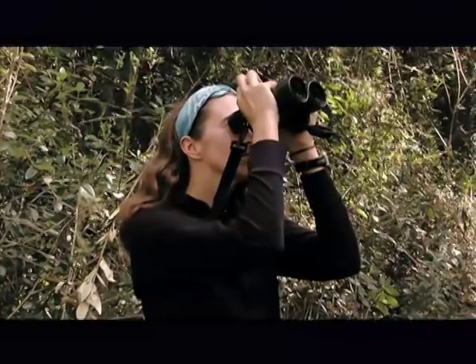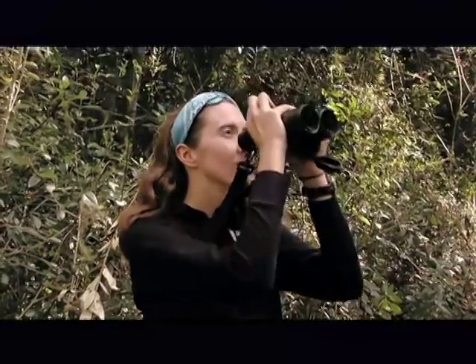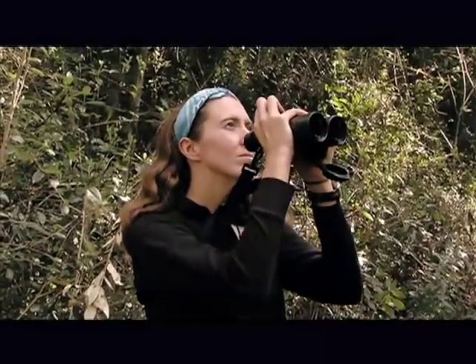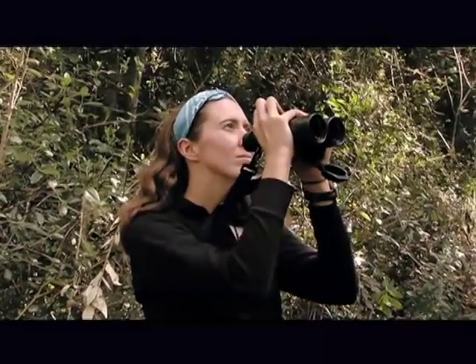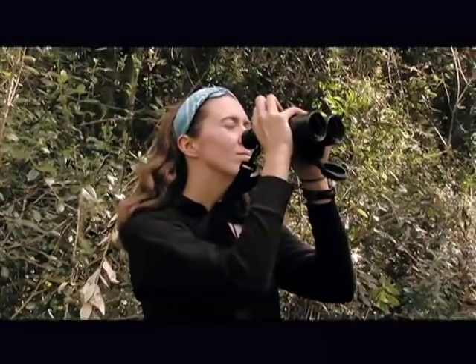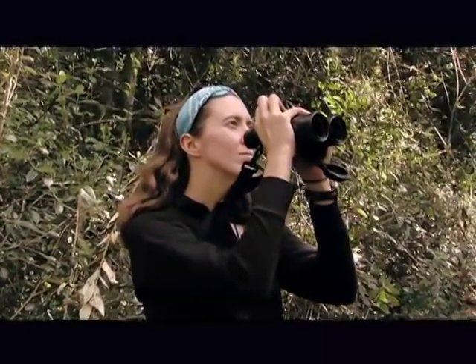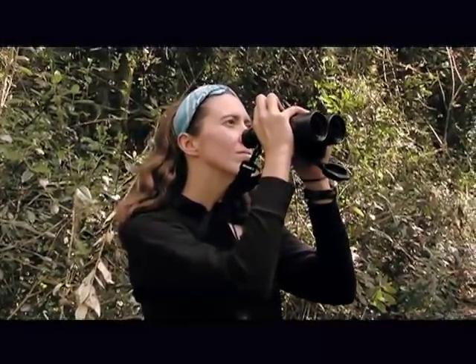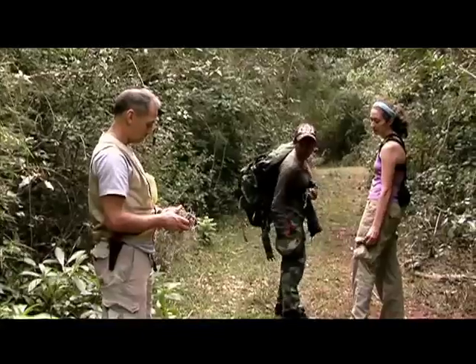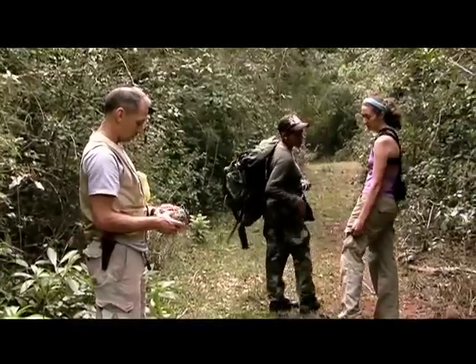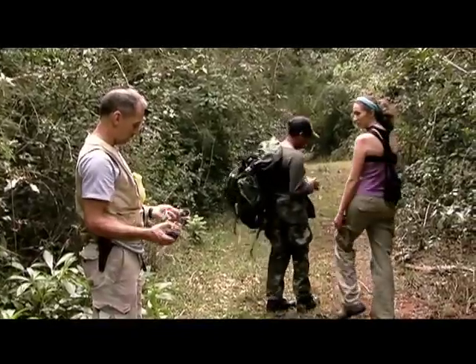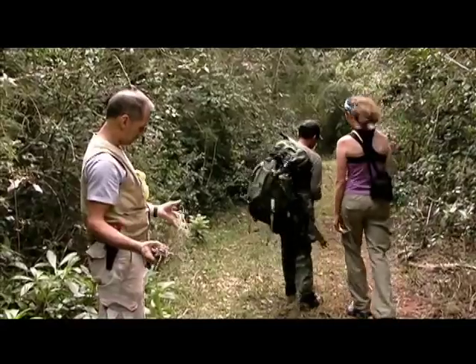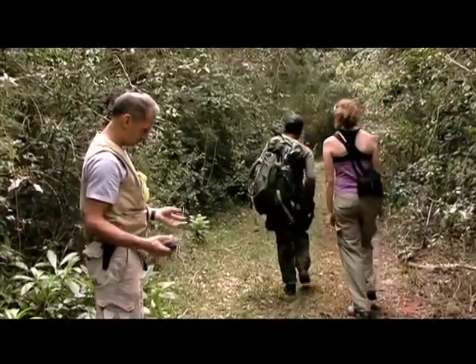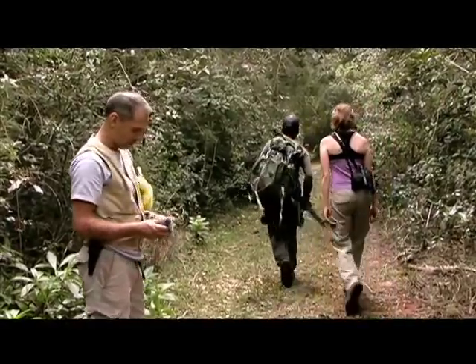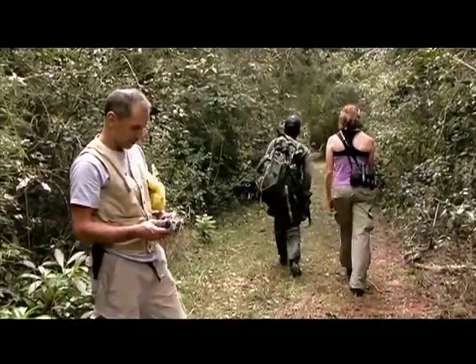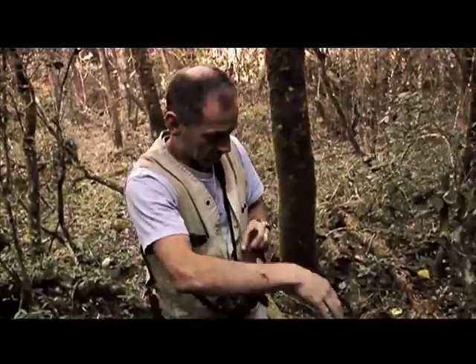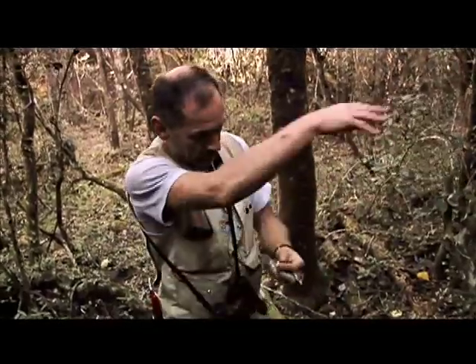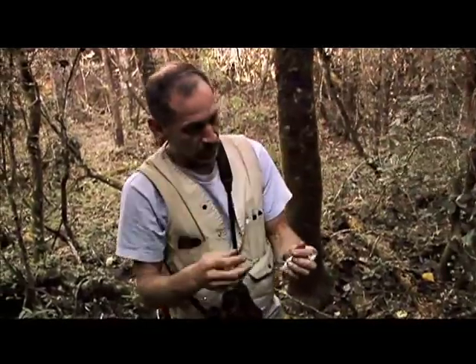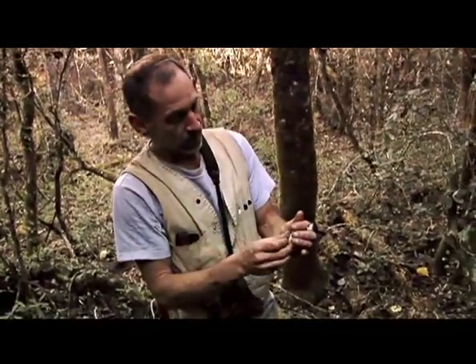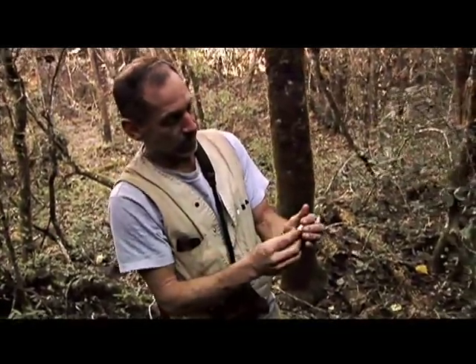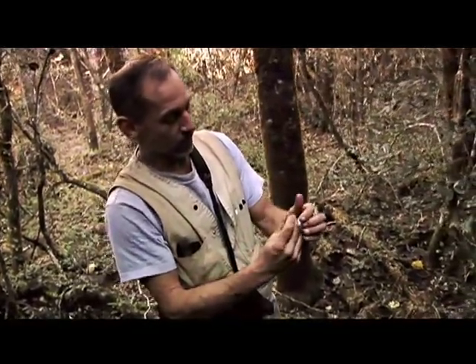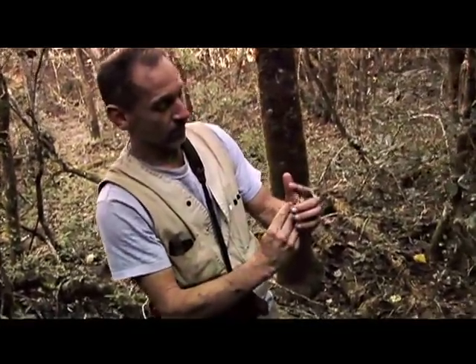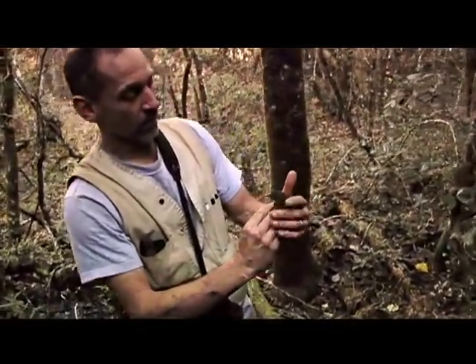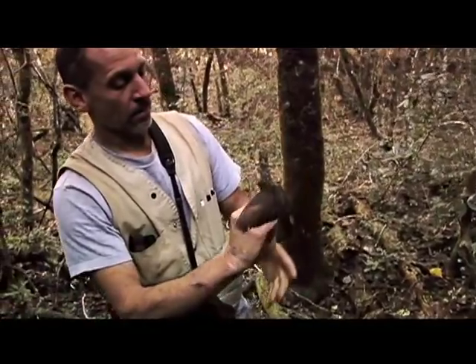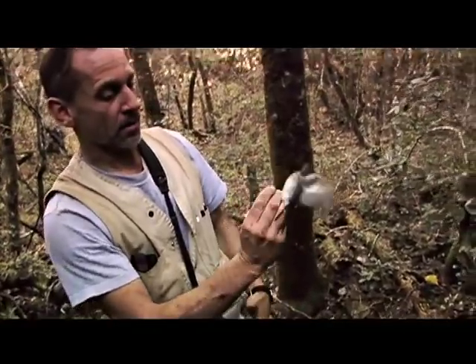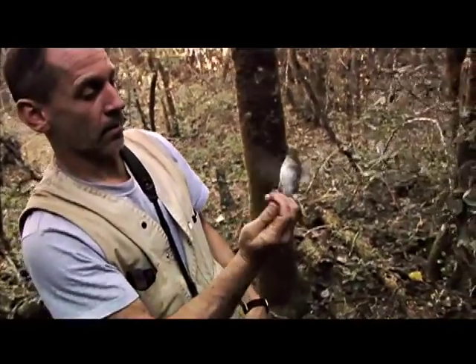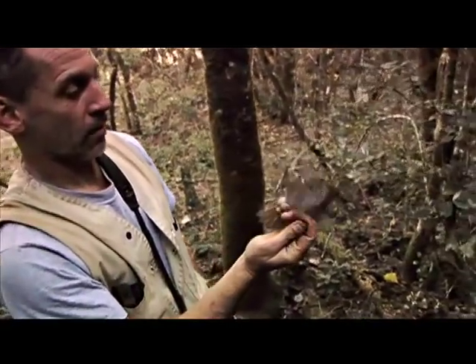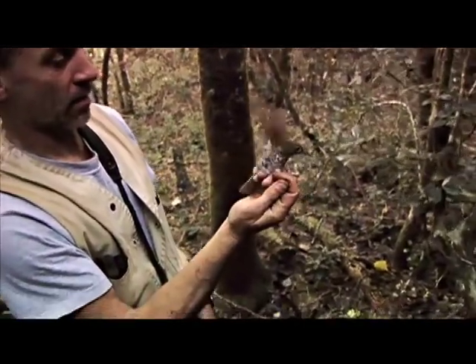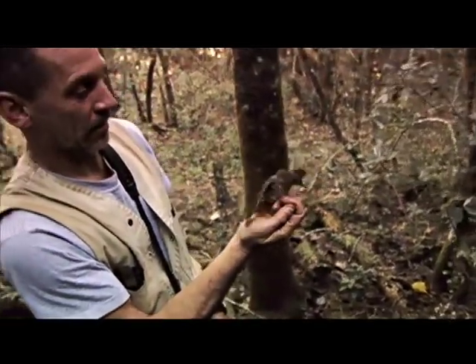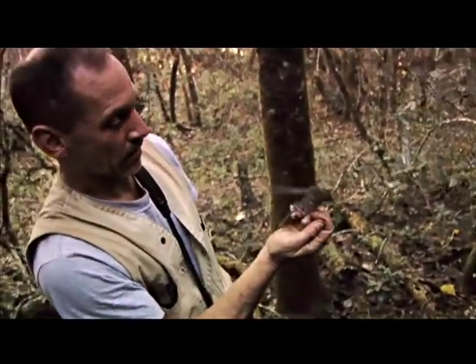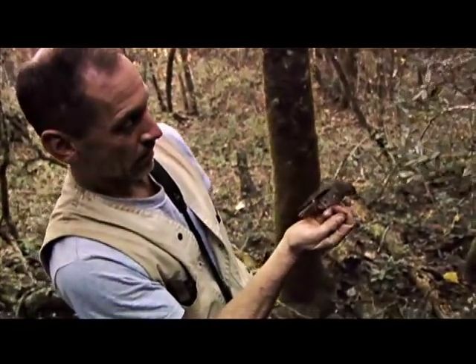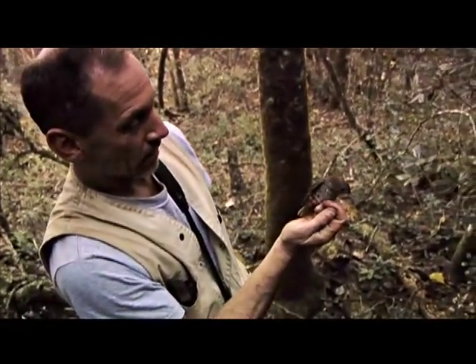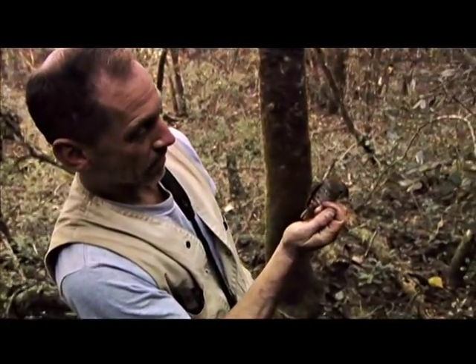Now all his team can do is wait for their first bird. Beautiful — it's nice when it works. Here he is.